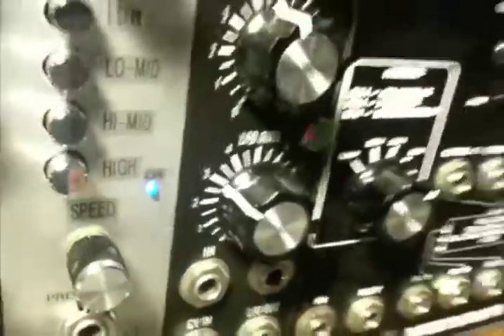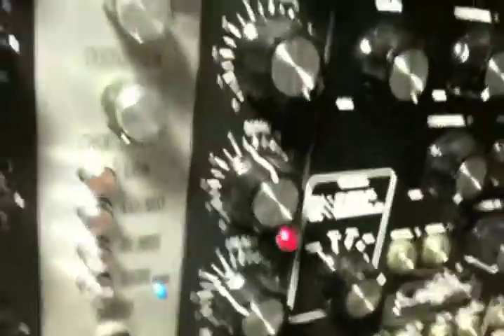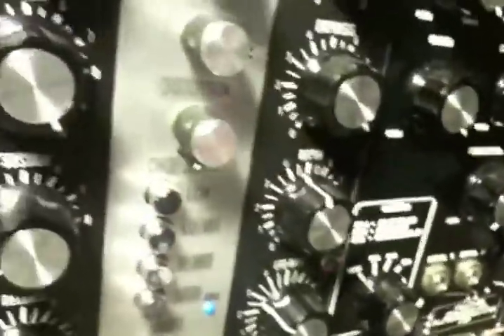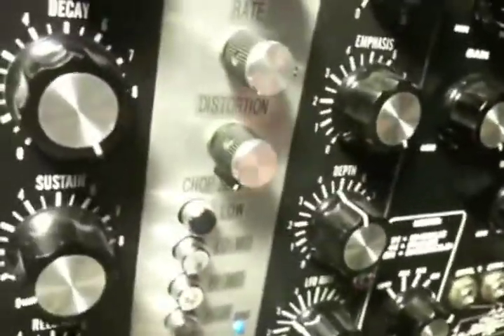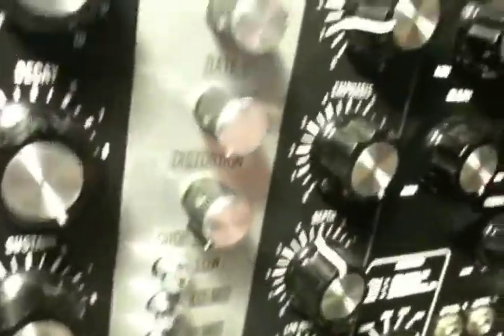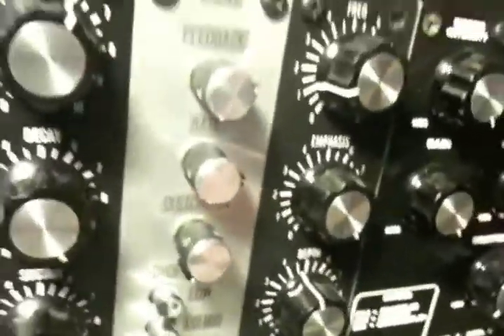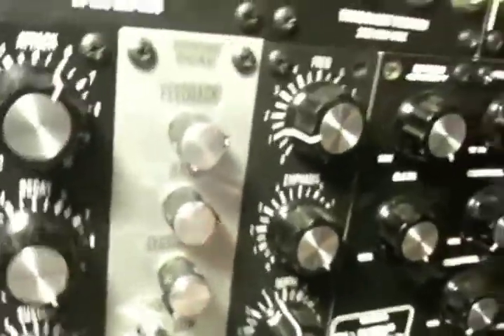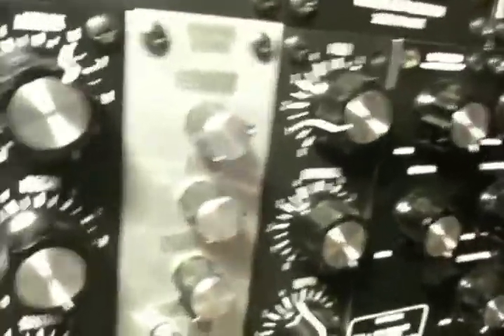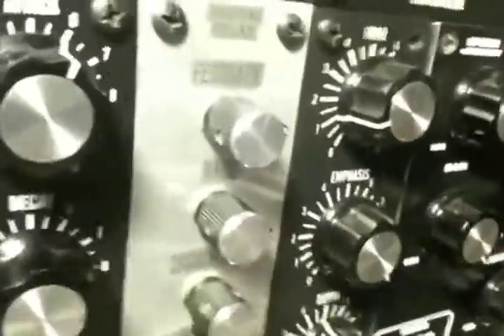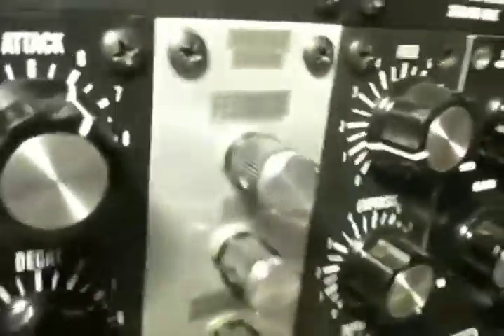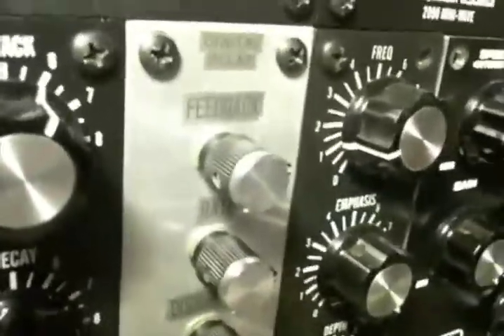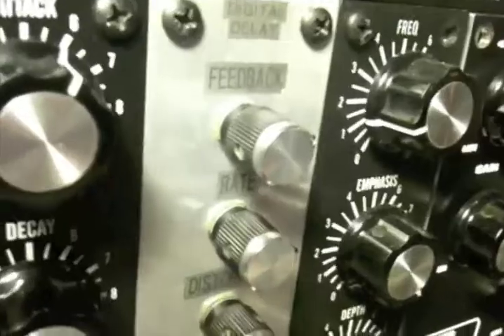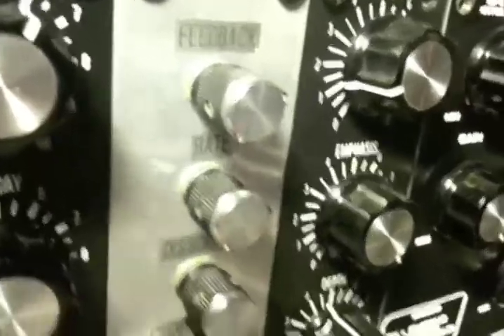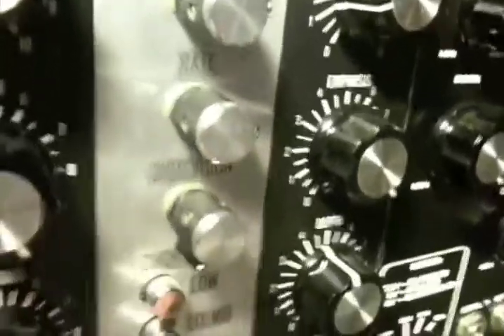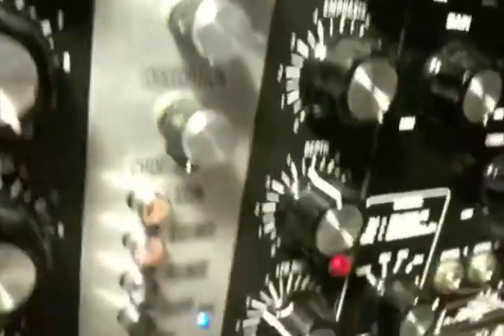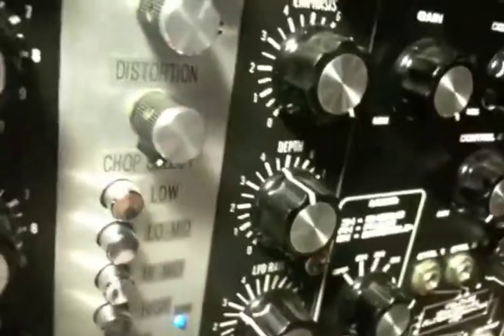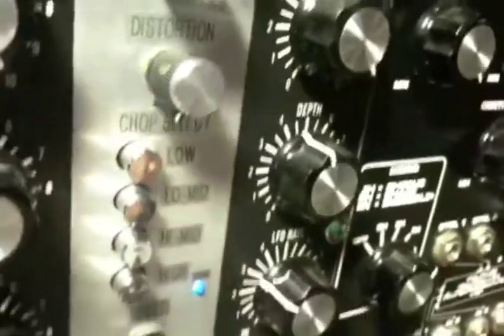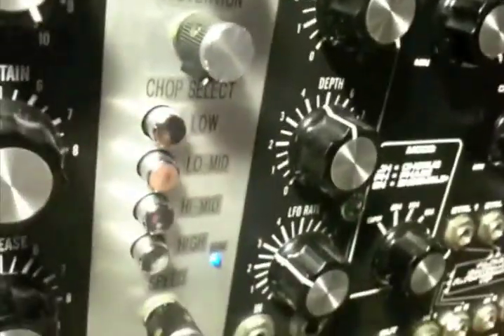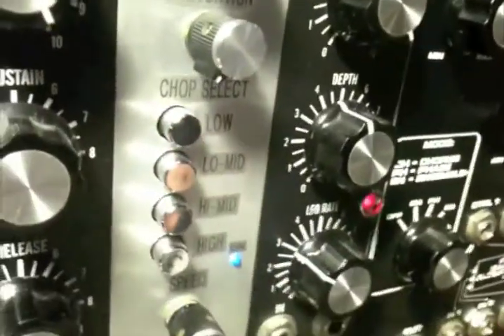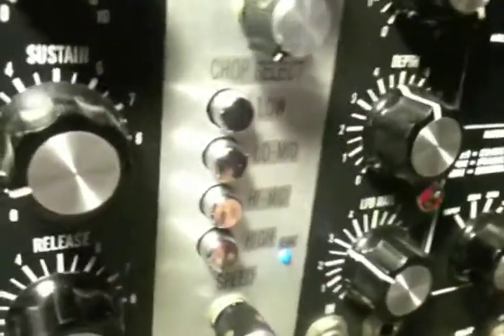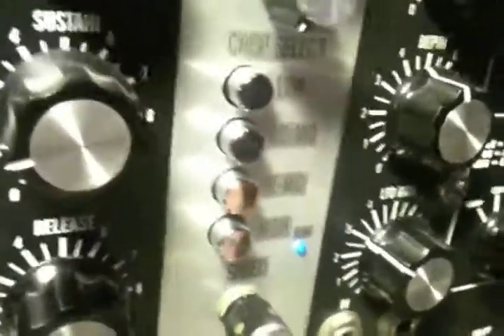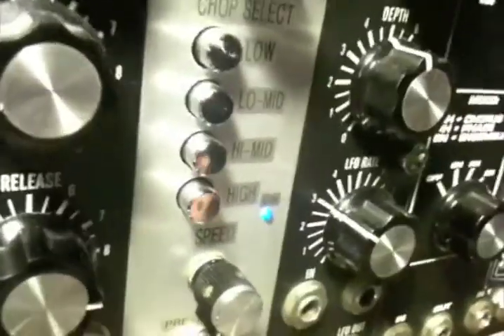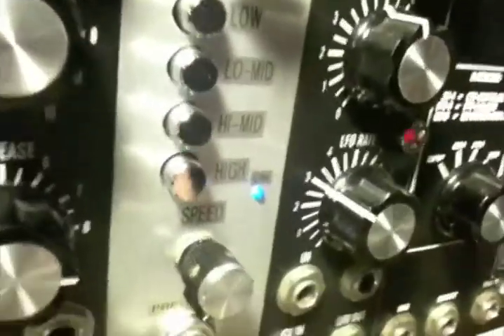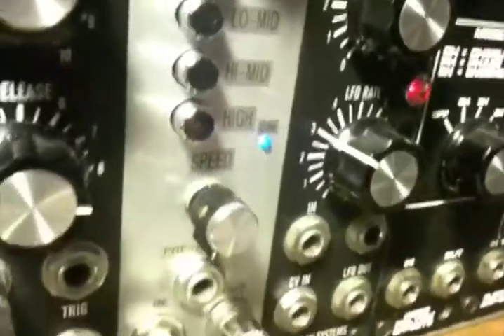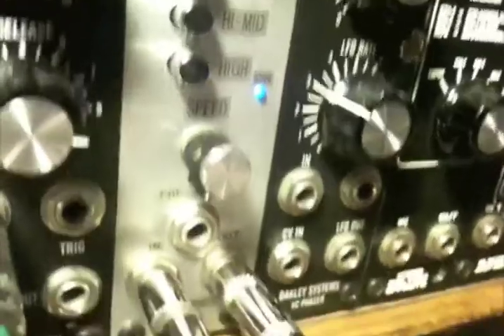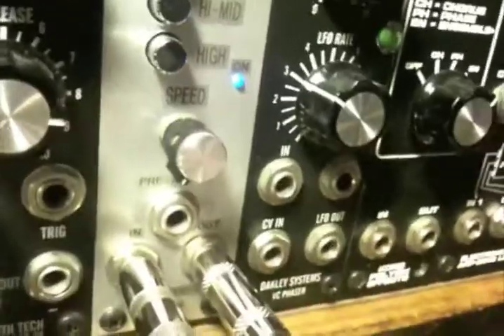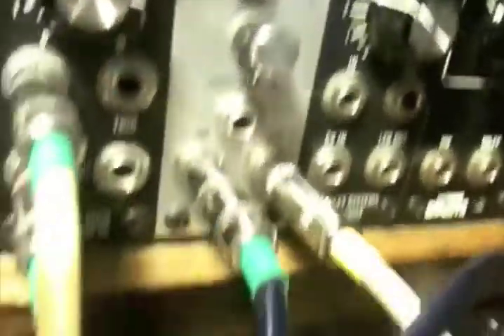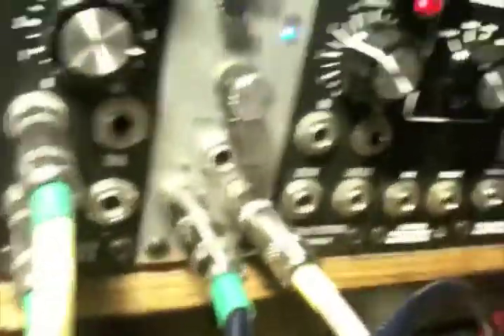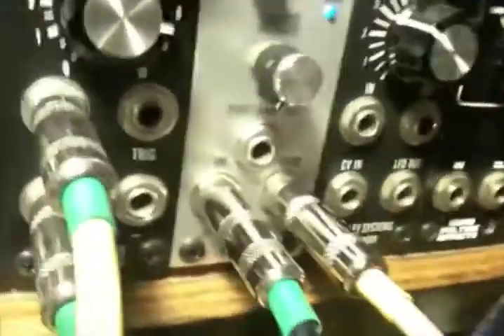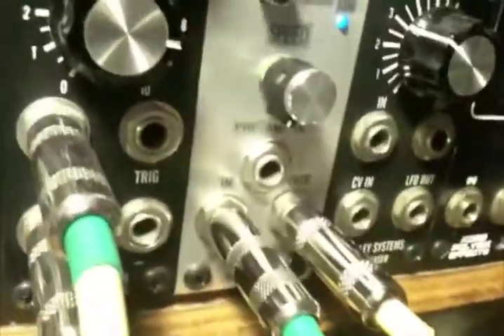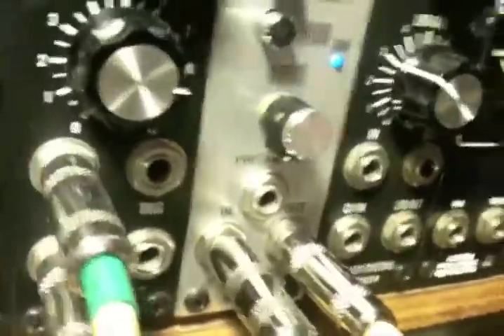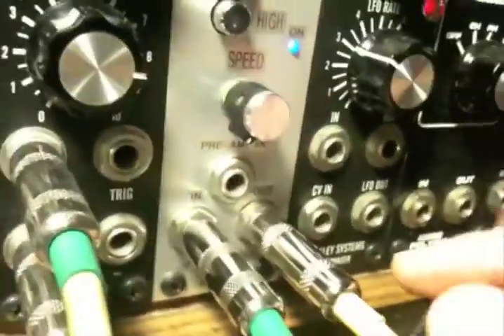Basically a delay, done with a unique digital memory chip — not really your typical PT-2399 or PT-2395 digital converted to warm-sounding analog delay.